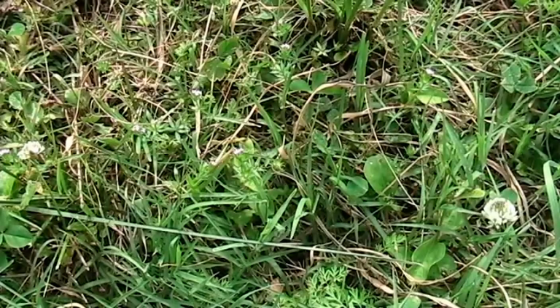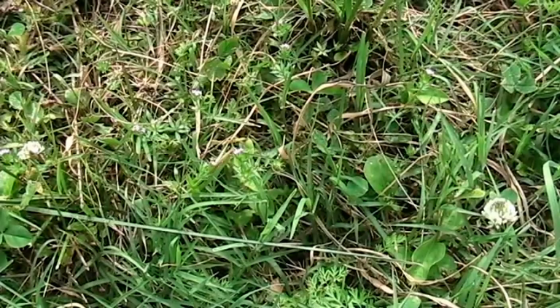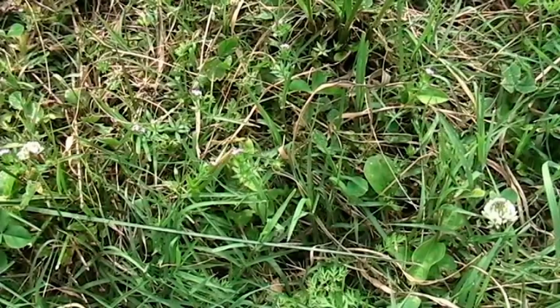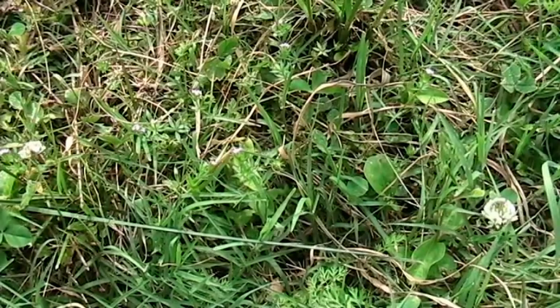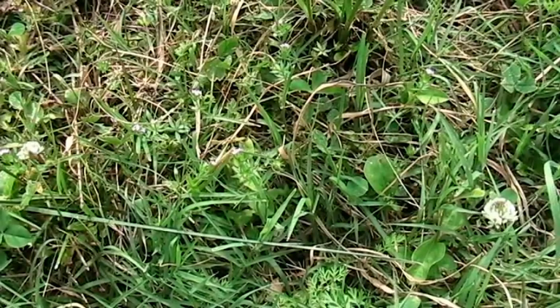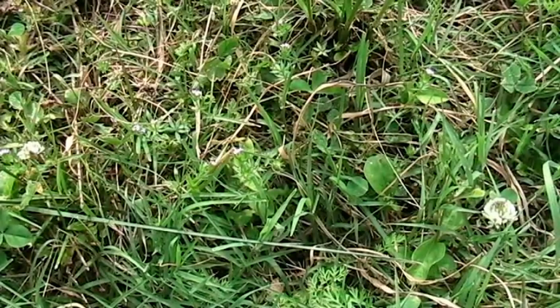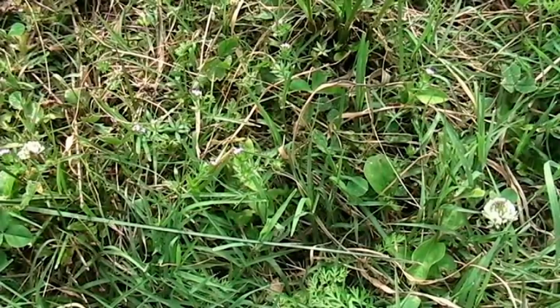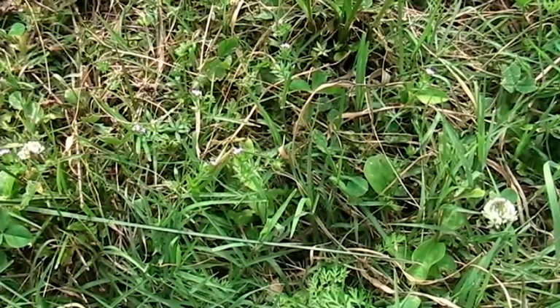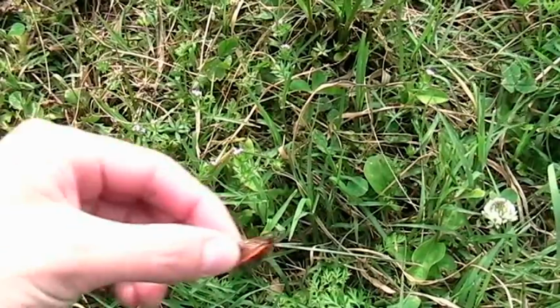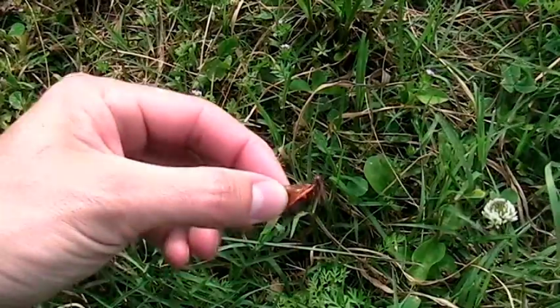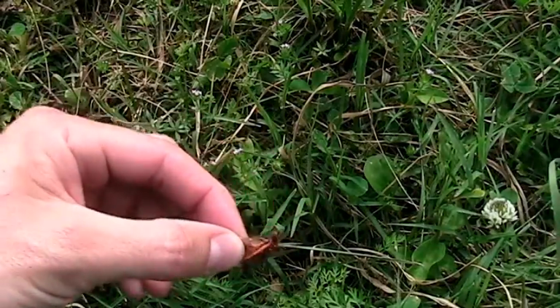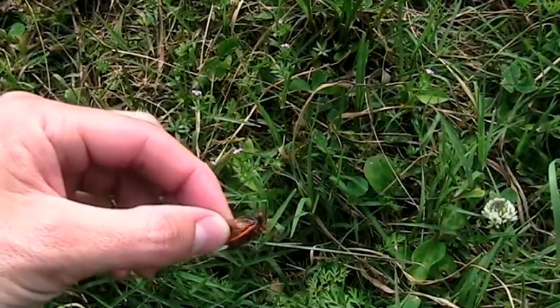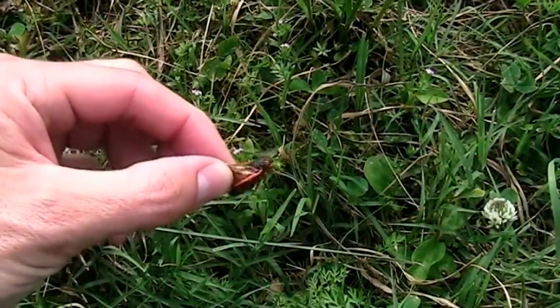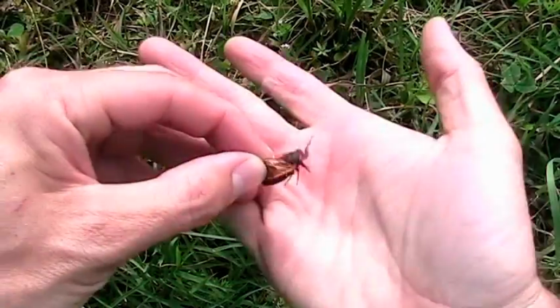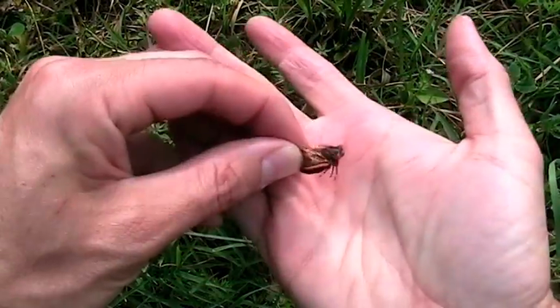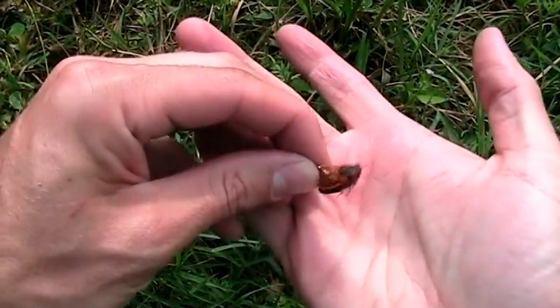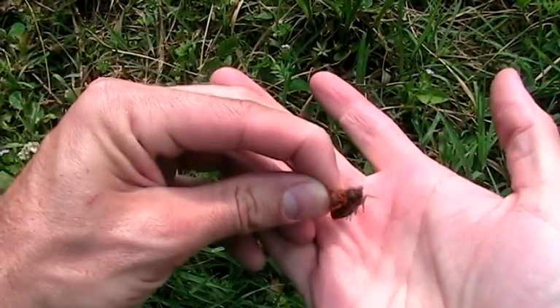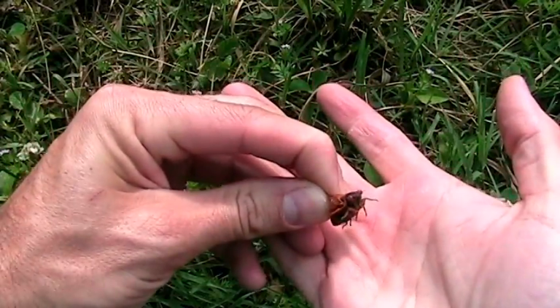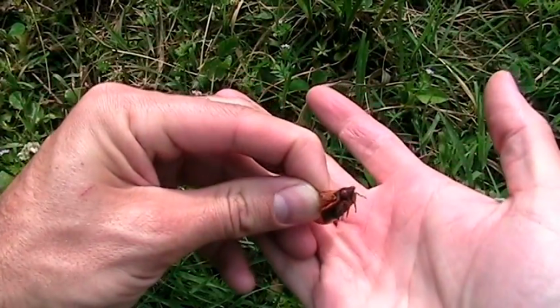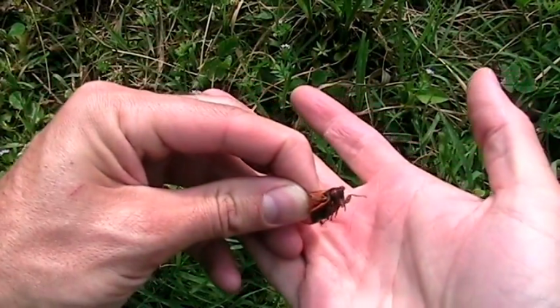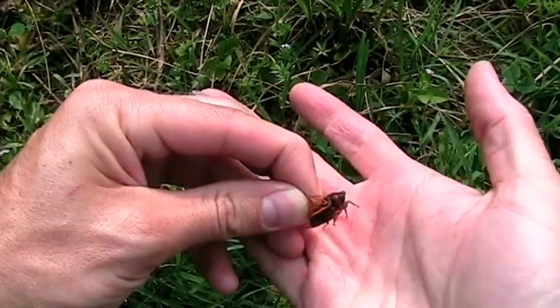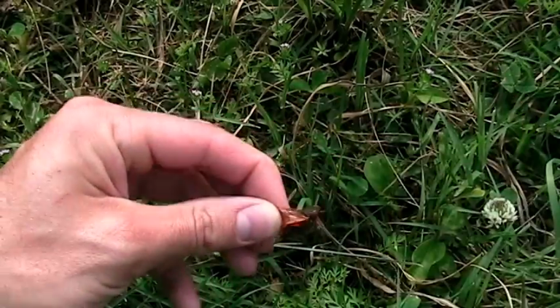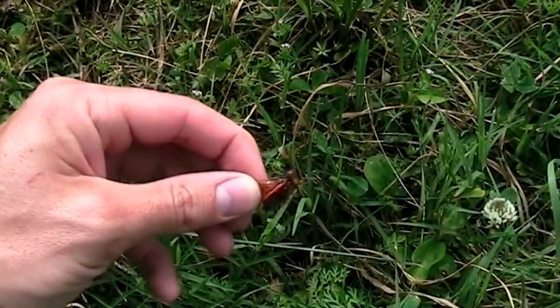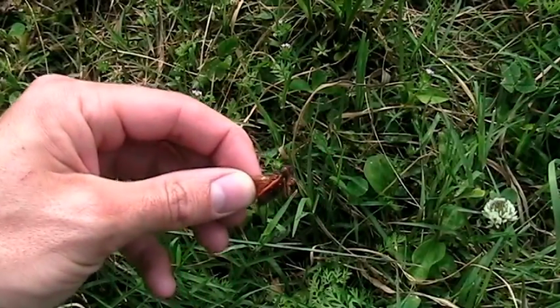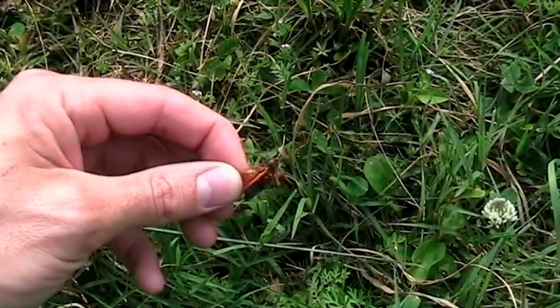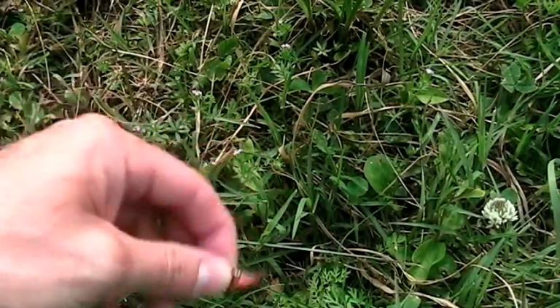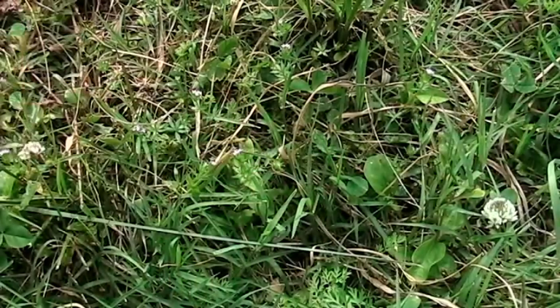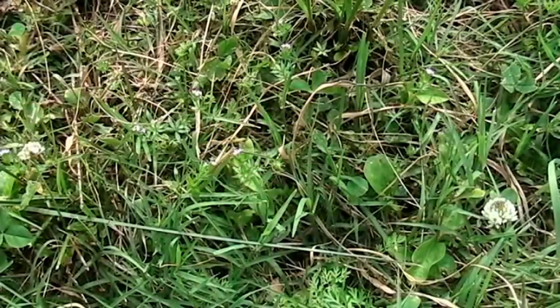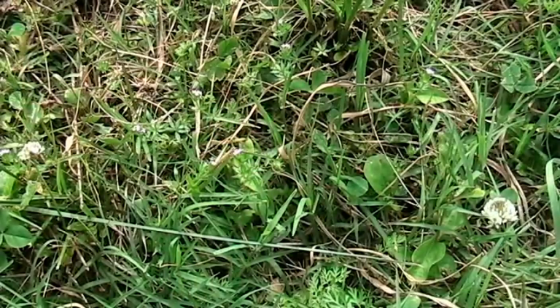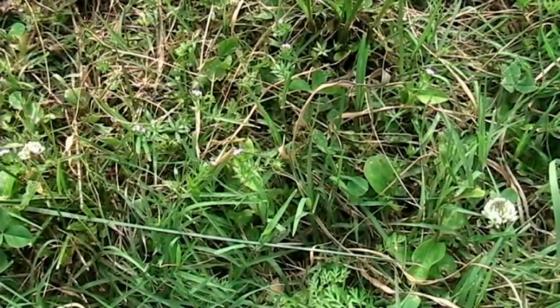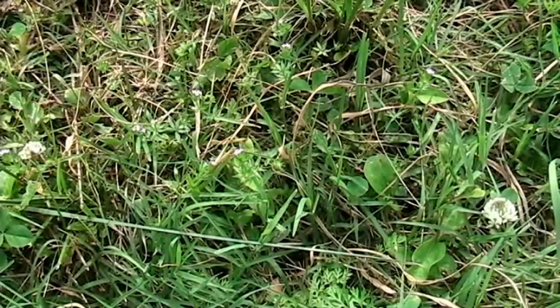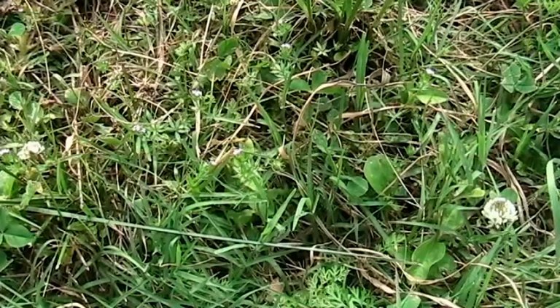Hey guys, hopefully you can hear me. There's a lot of cicadas chirping in the background currently — here's one right here. He's not happy with me holding it, but they're everywhere, there's millions of them. Anyways, bear with me.